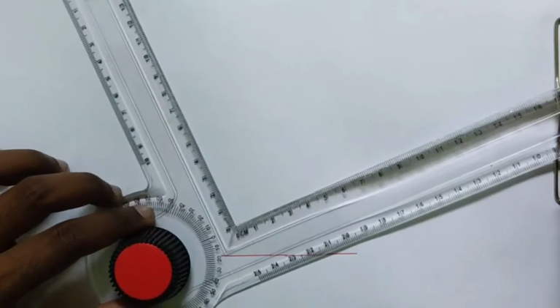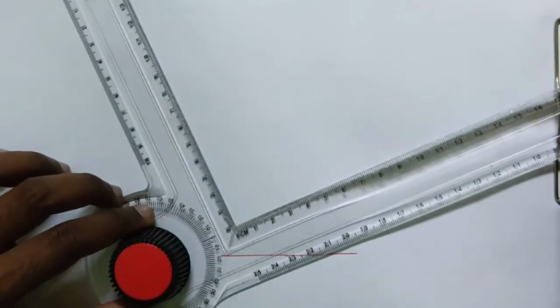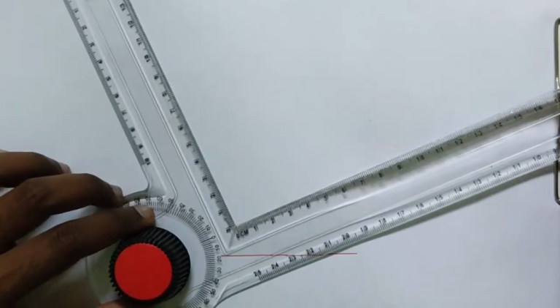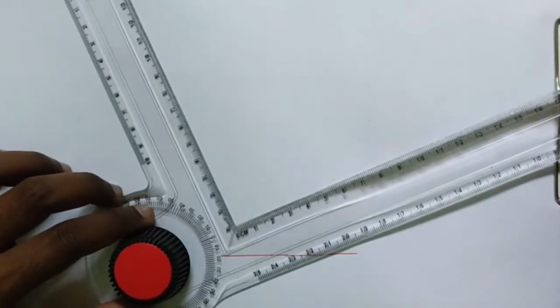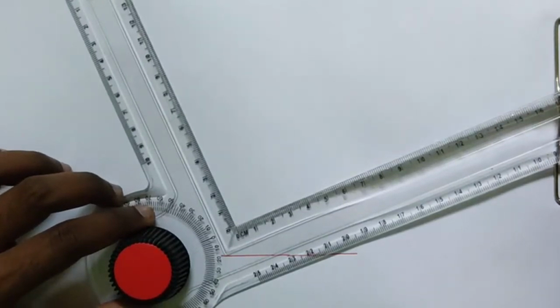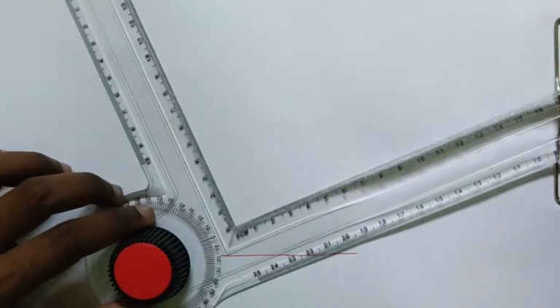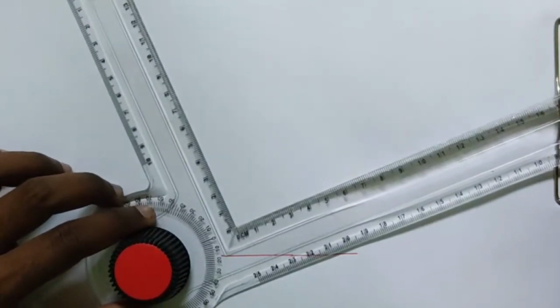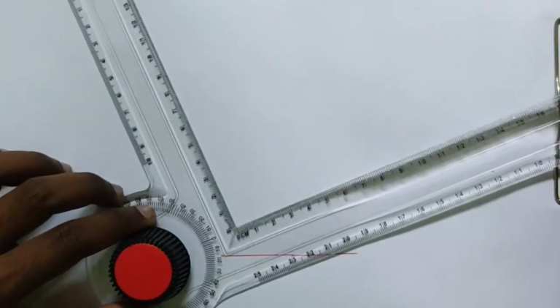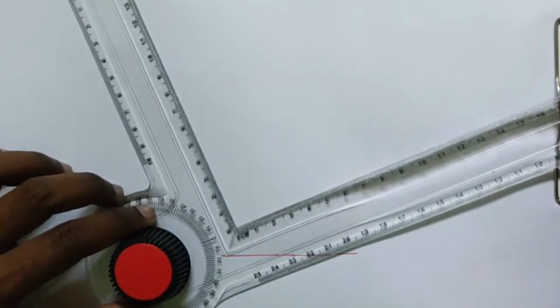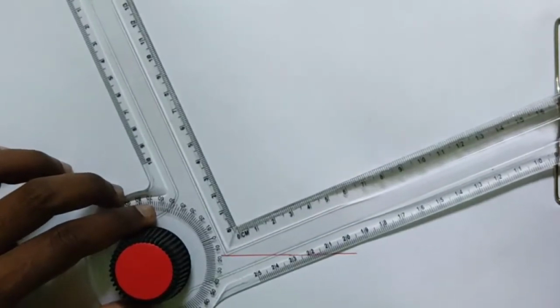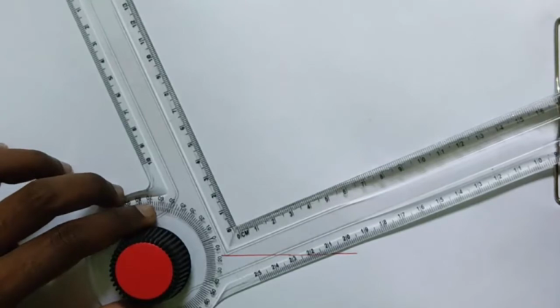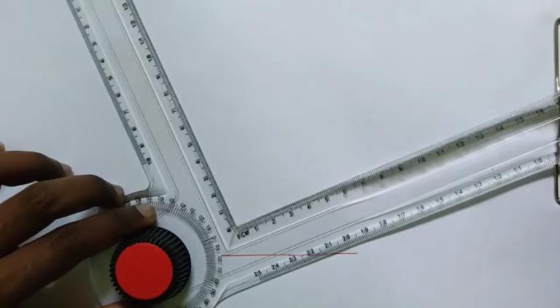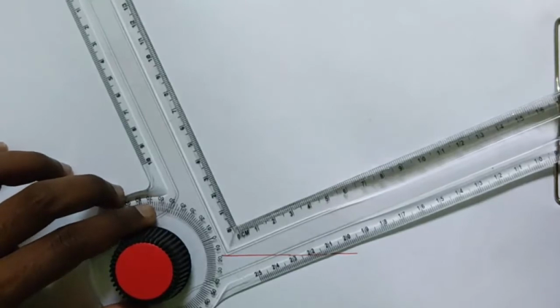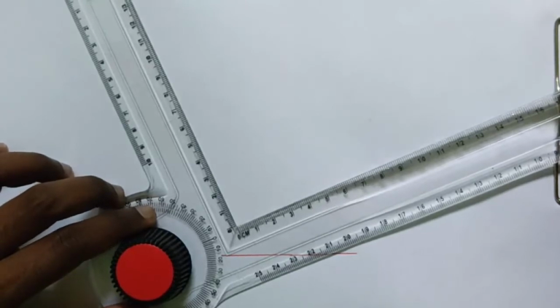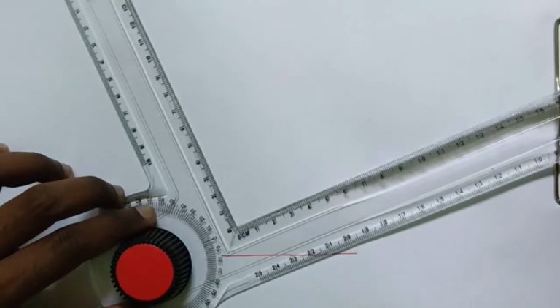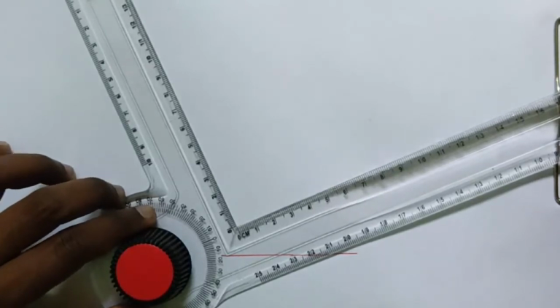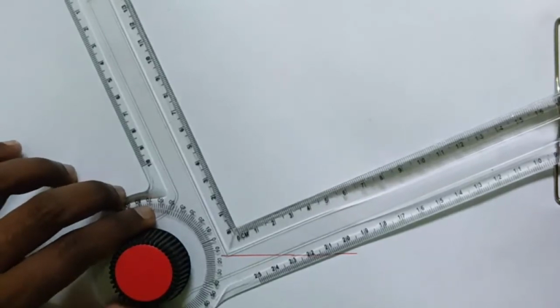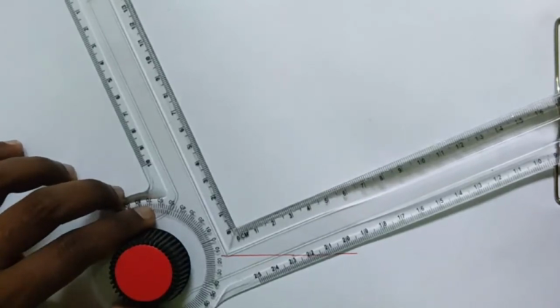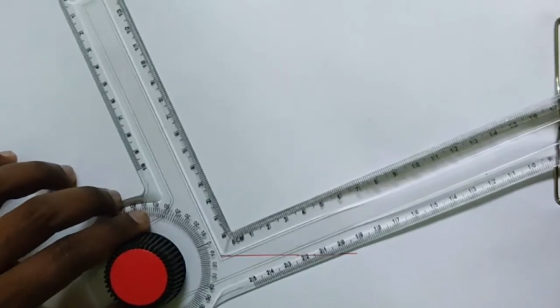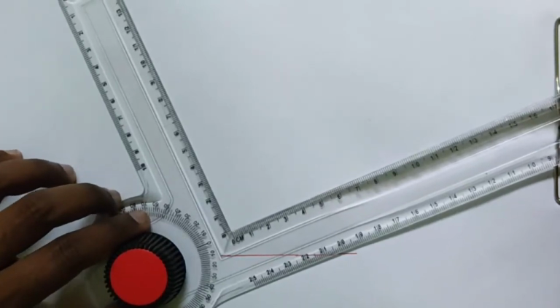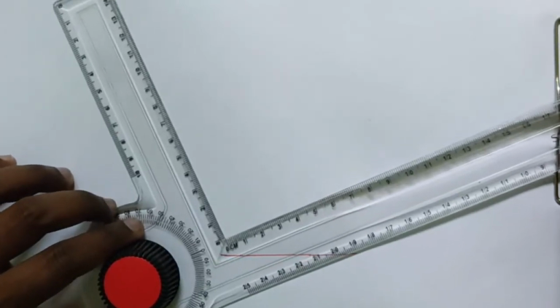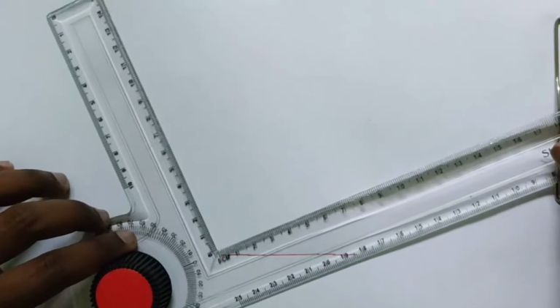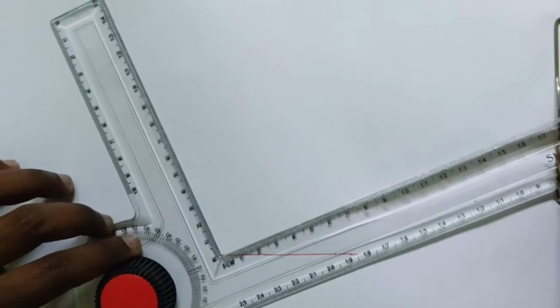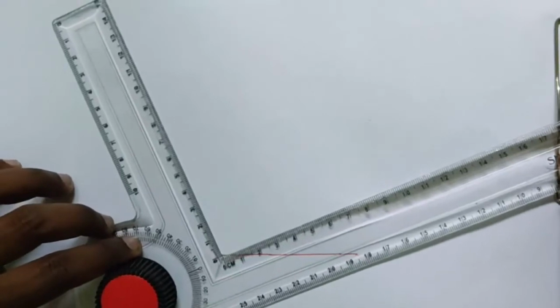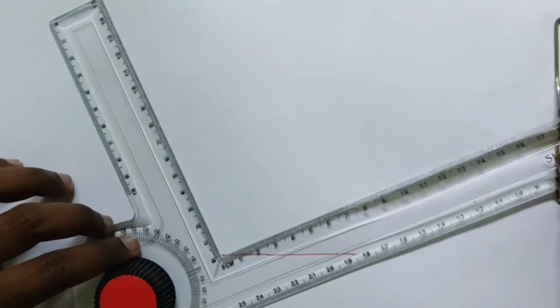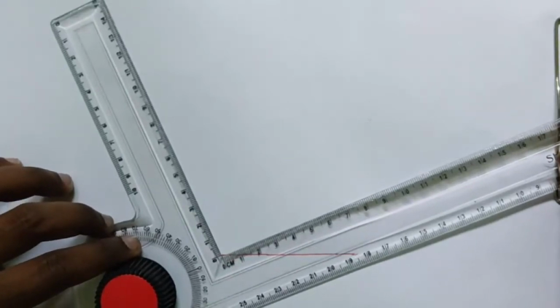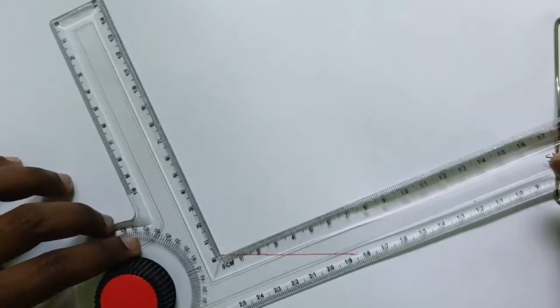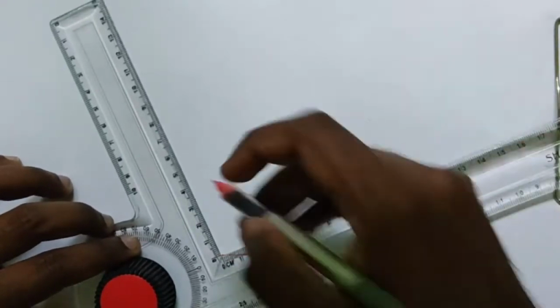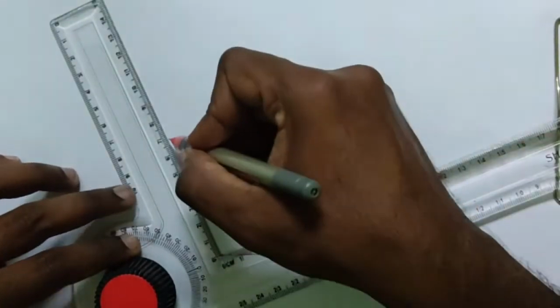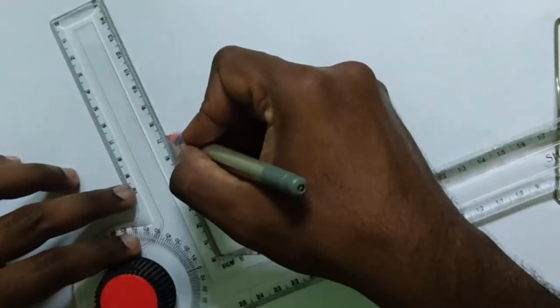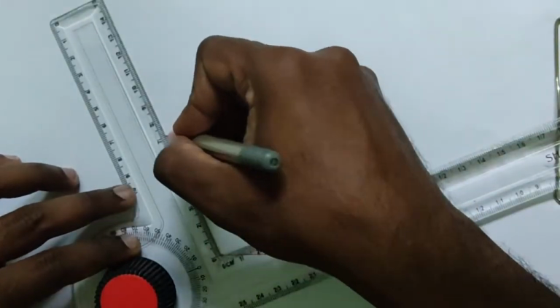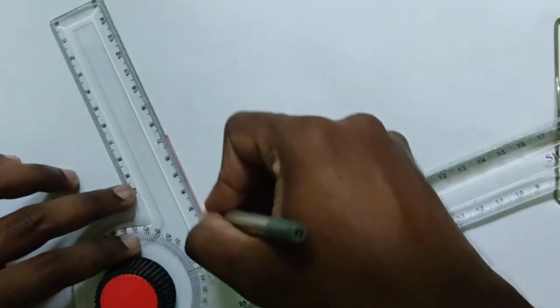Just for demonstration I am fixing that approximately. If you have a drafter, you will fix that exactly. So by fixing 18 degrees, draw an inclined line here for the same length of 70mm.